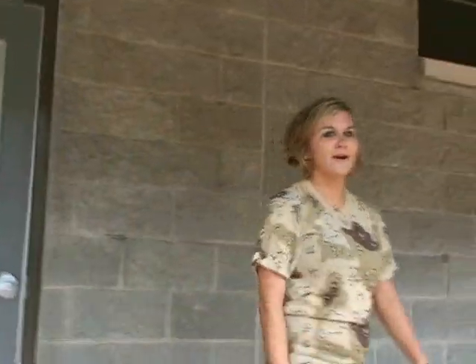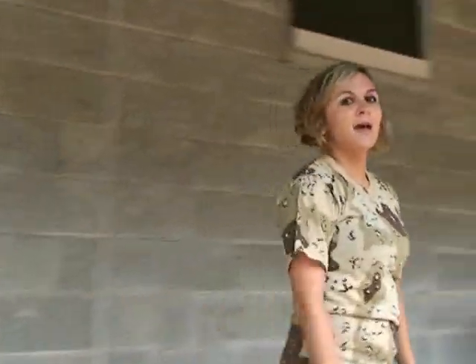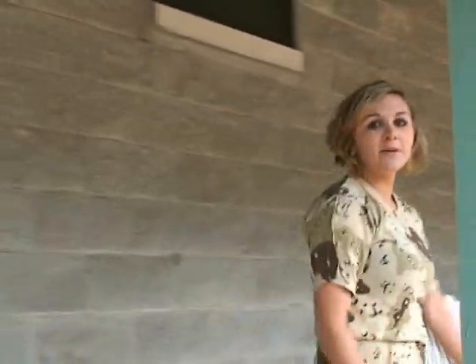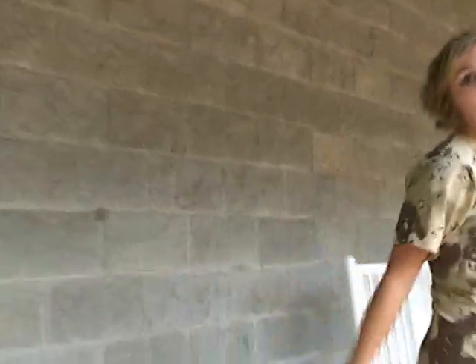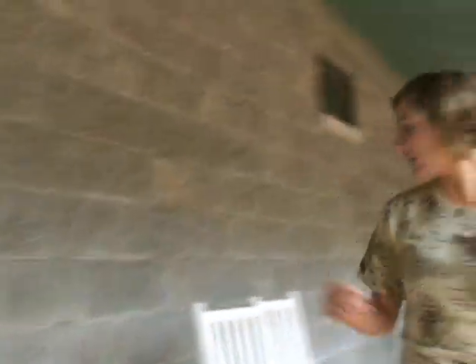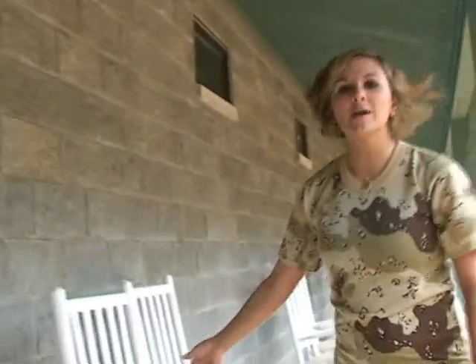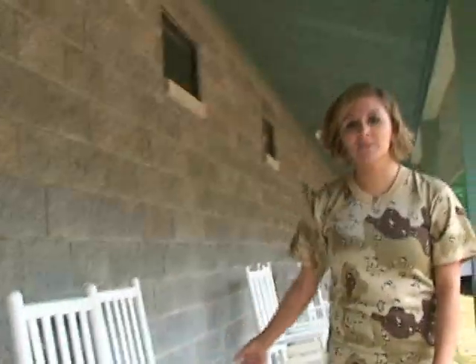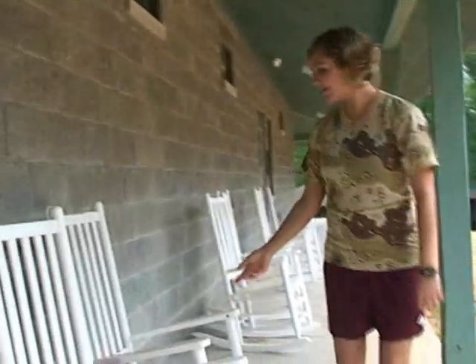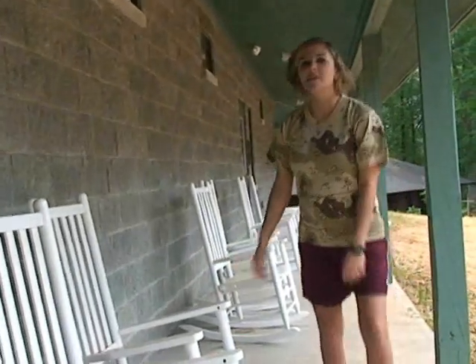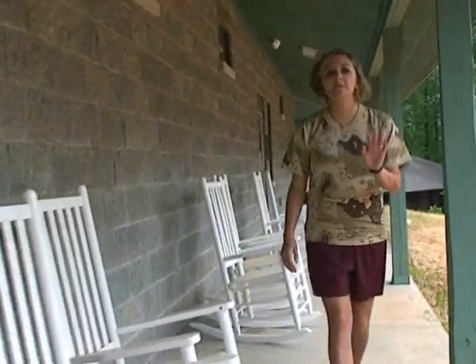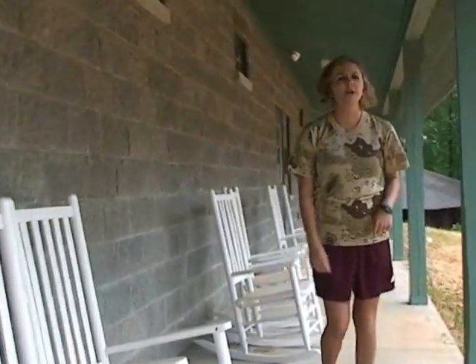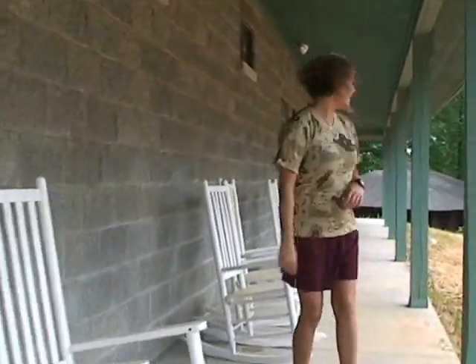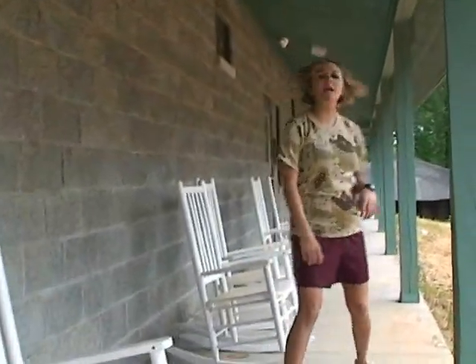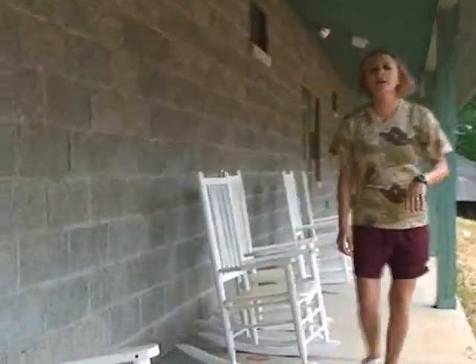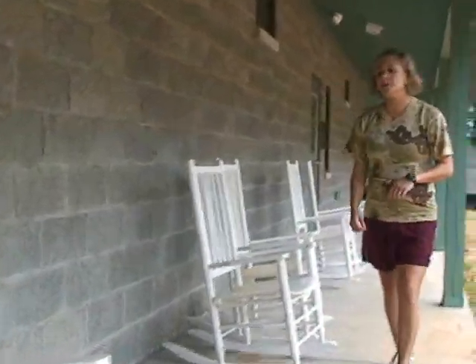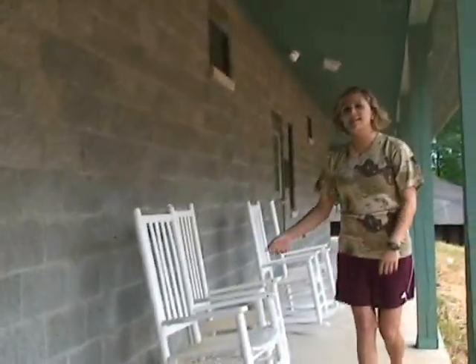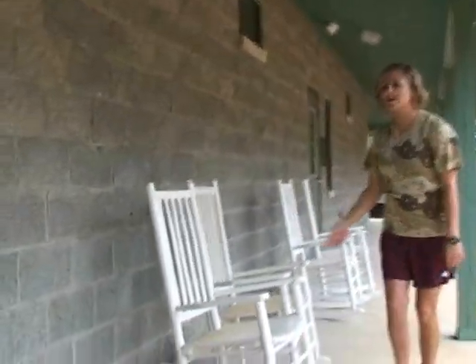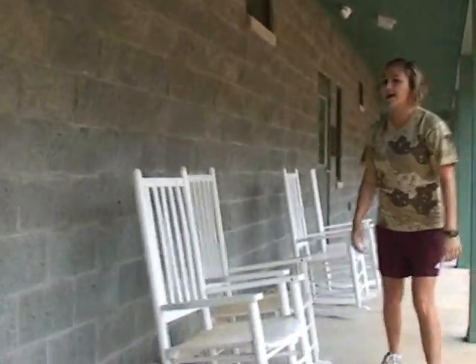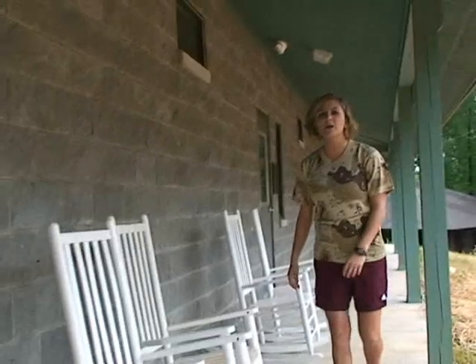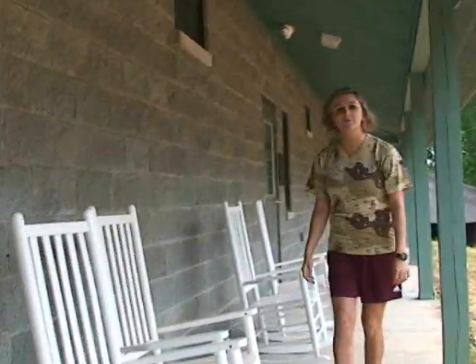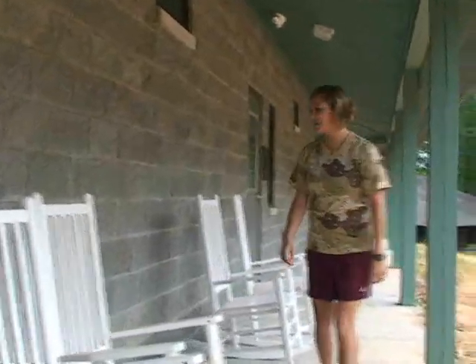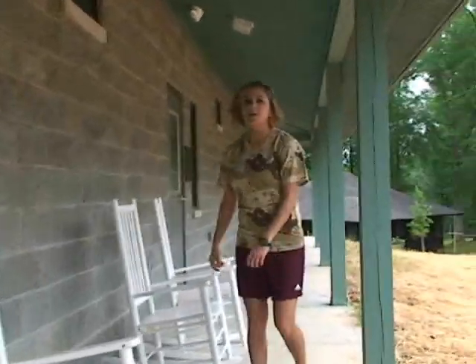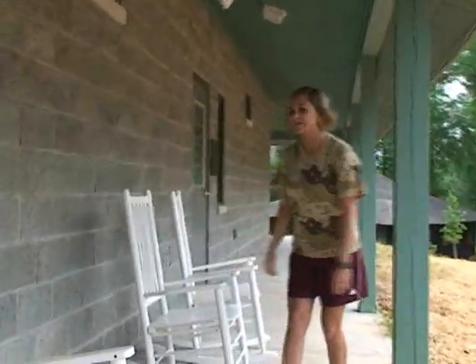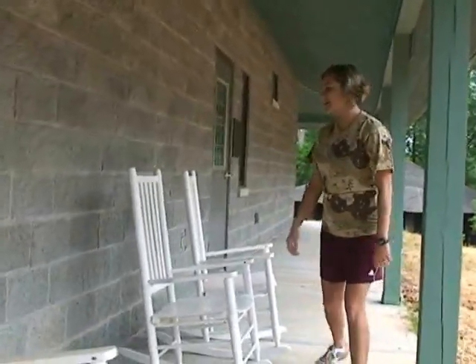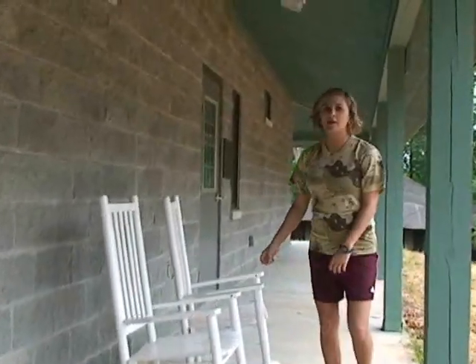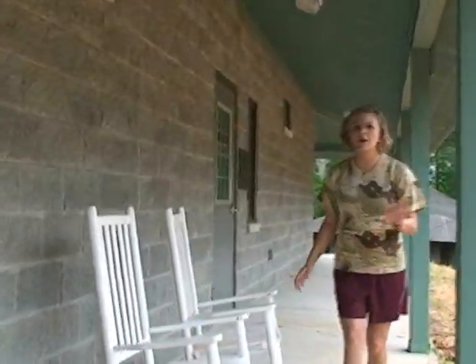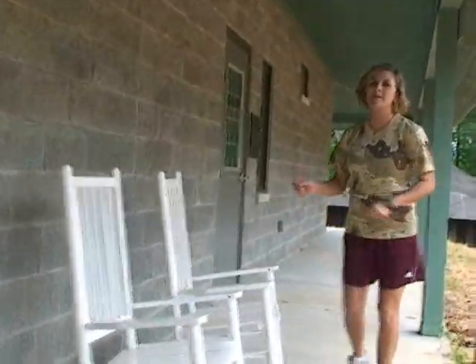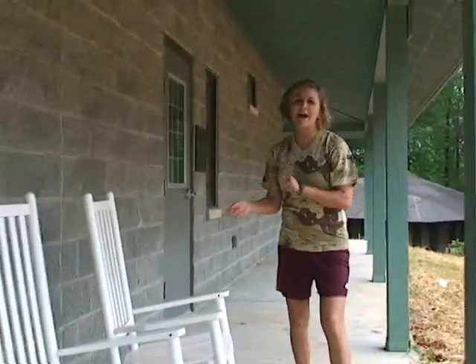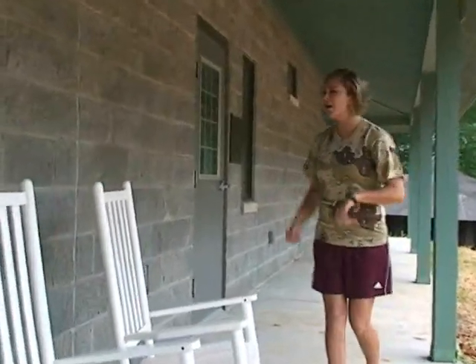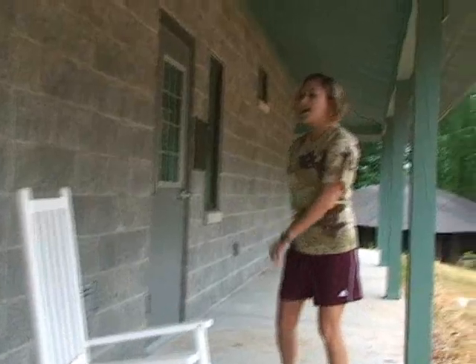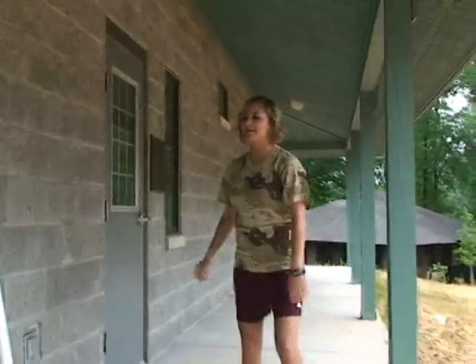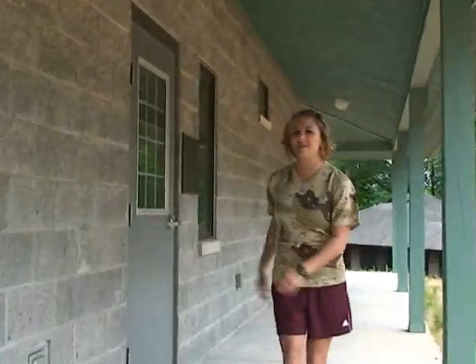Now I'm going to show y'all our new rocking chairs we have out here. So if you get through your softball game, your volleyball game, you can come just sit down, relax, talk to your friends, talk about y'all's games, who got hurt, who hit a high five ball — all that good stuff.